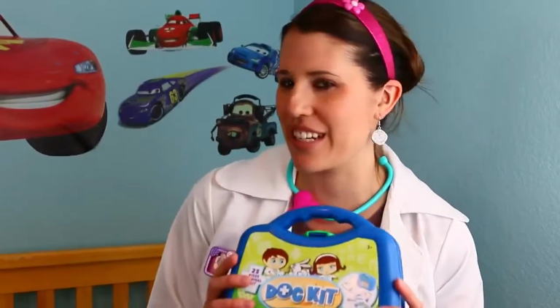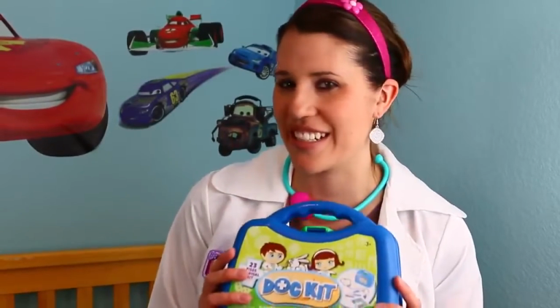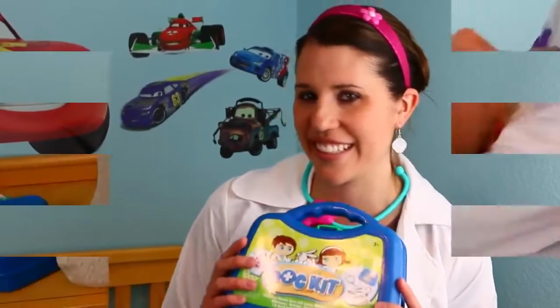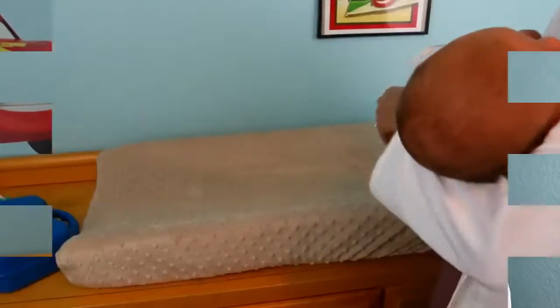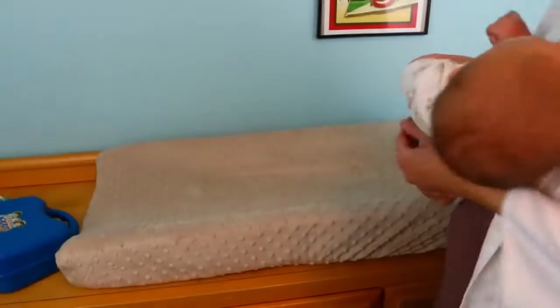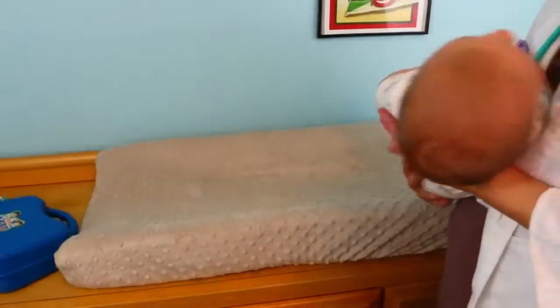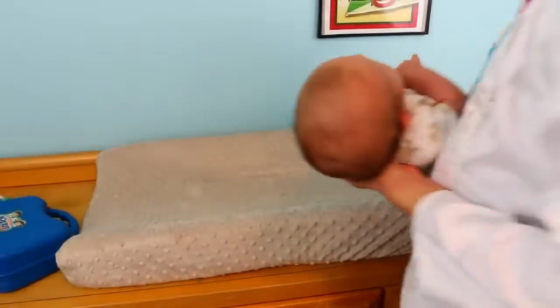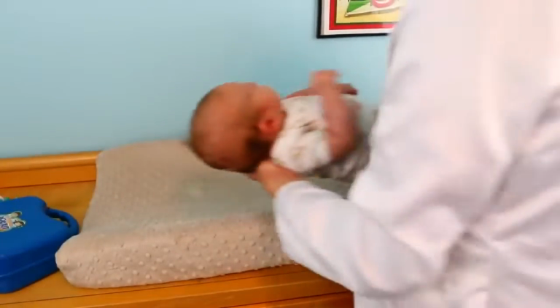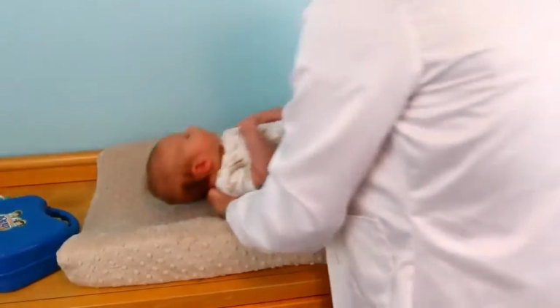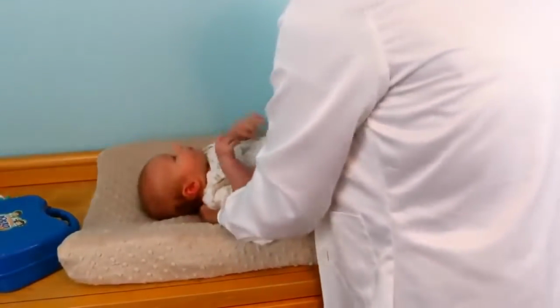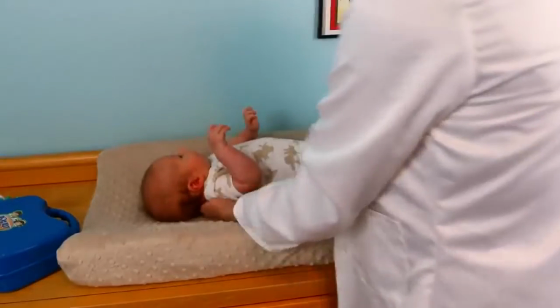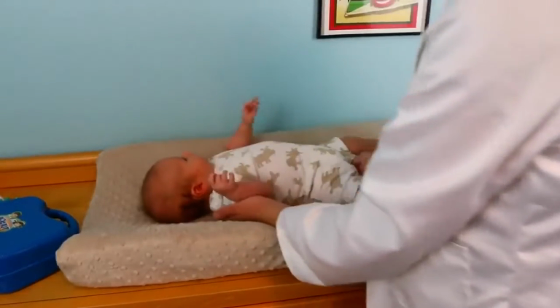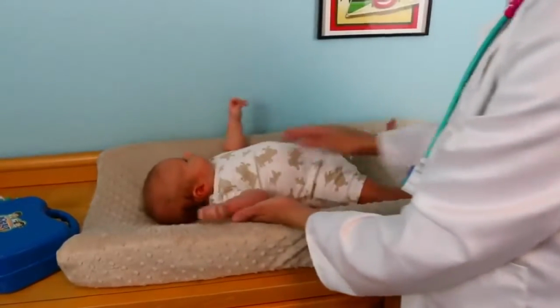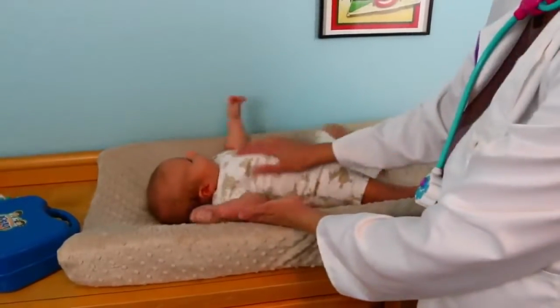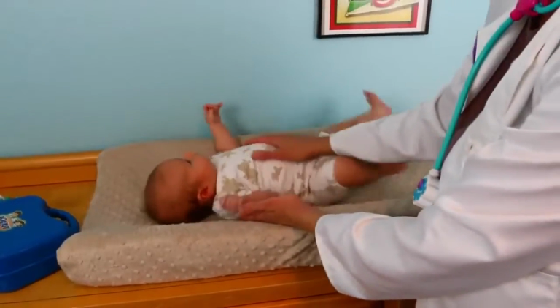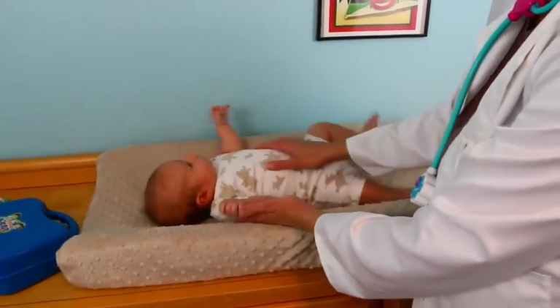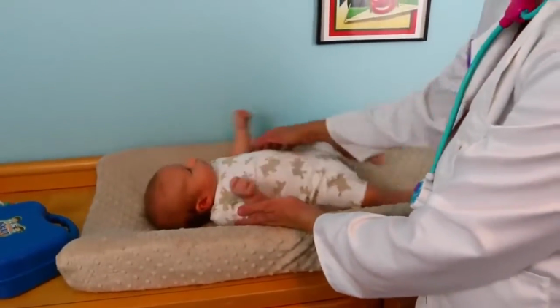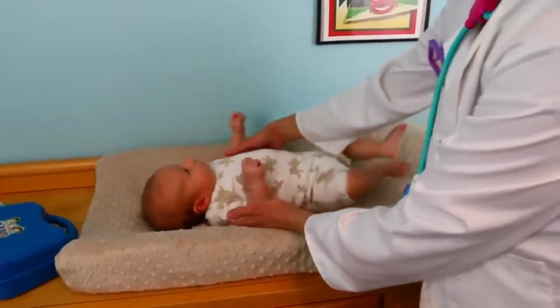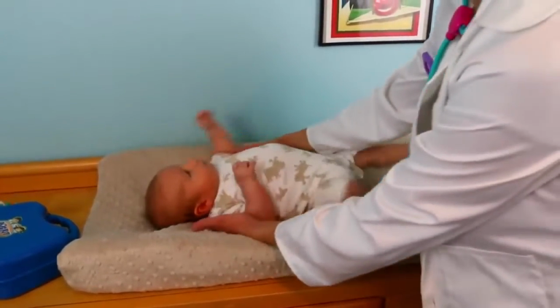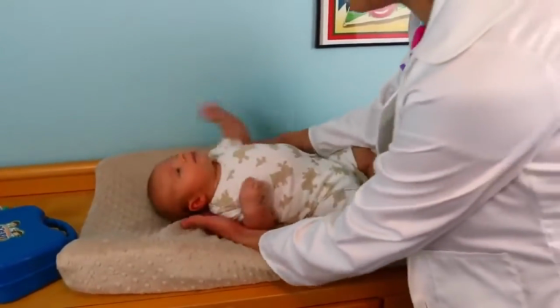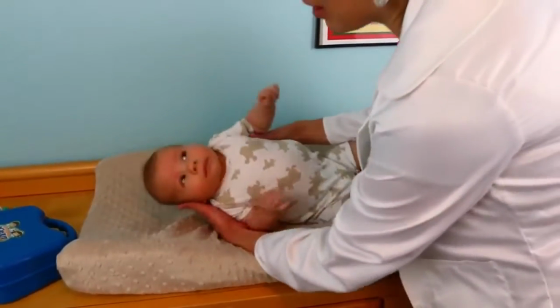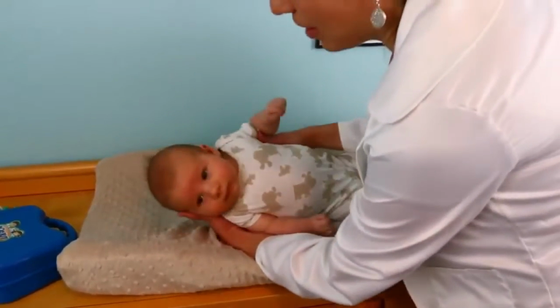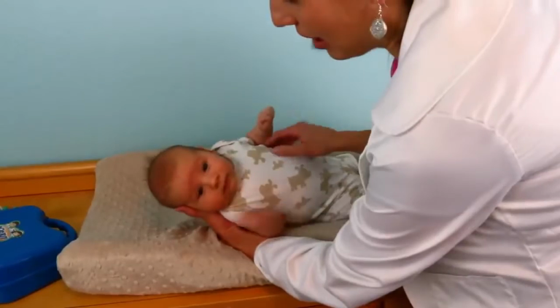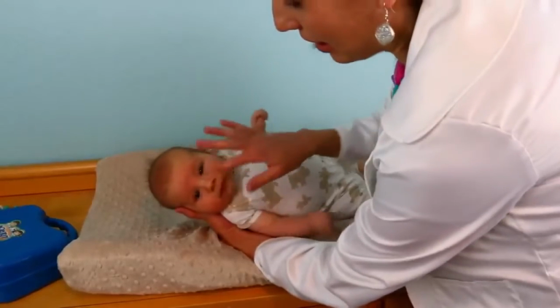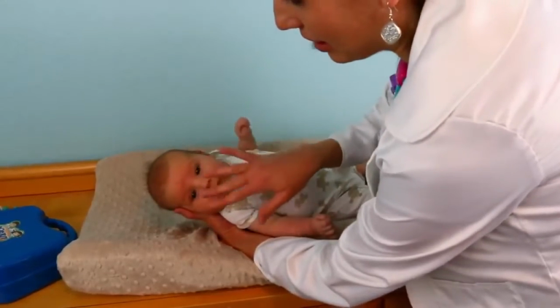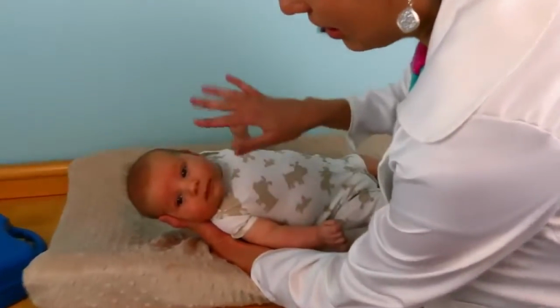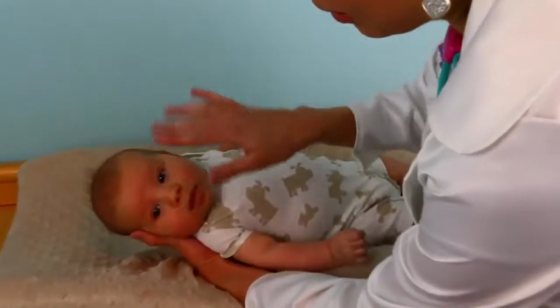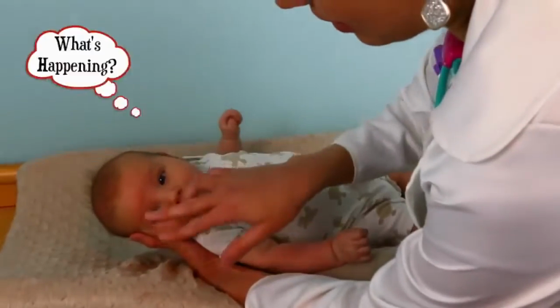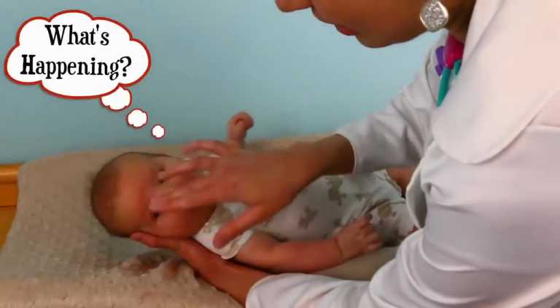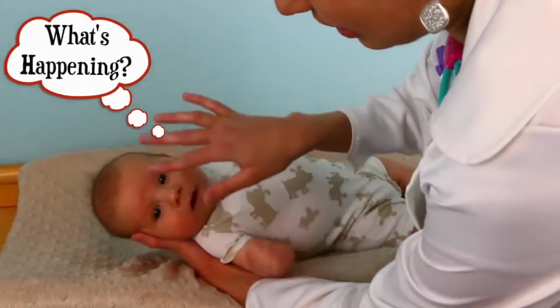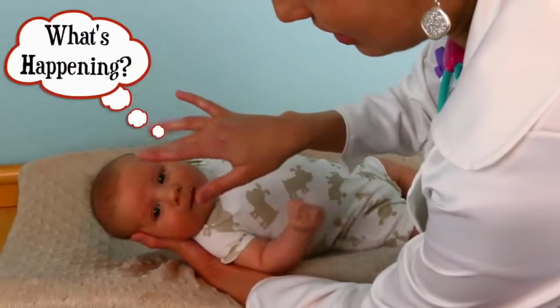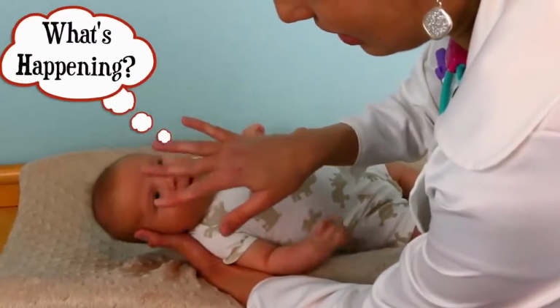Okay, now for Adam's checkup — he's just two months old so at two months he should be able to kind of track things like your finger, so let's see if he sees it.